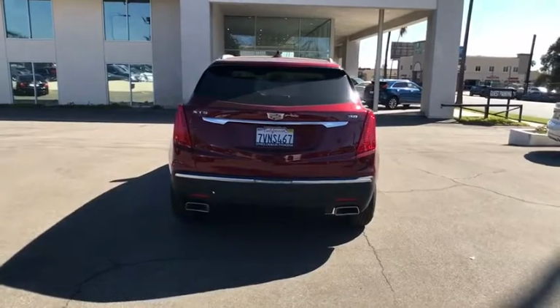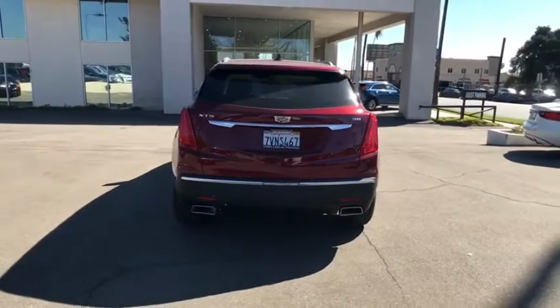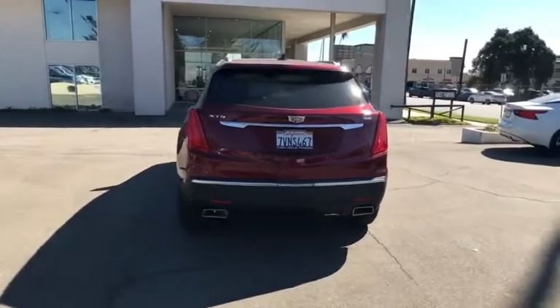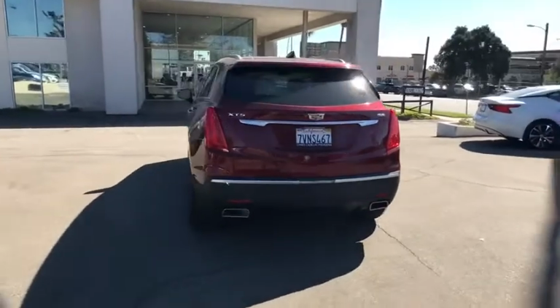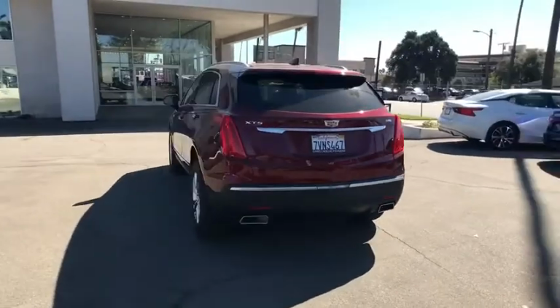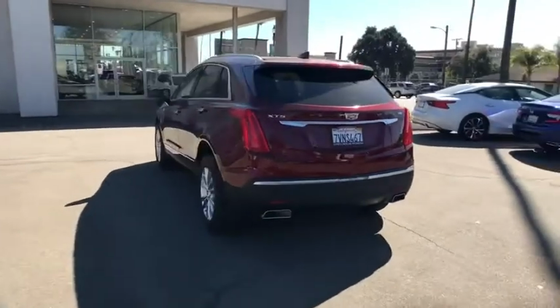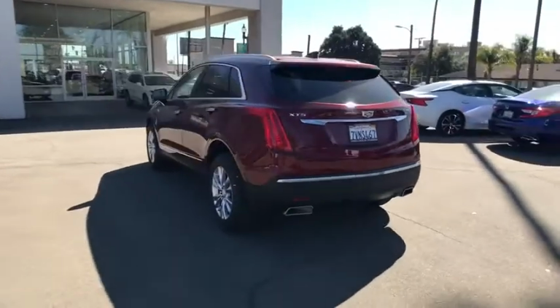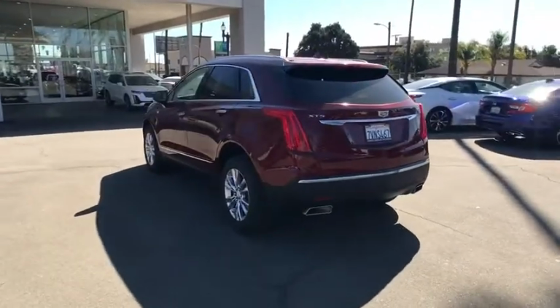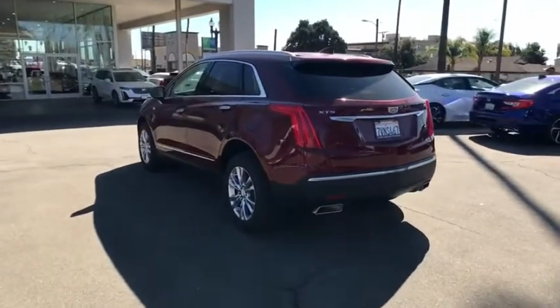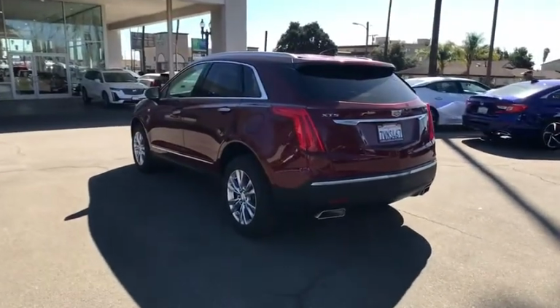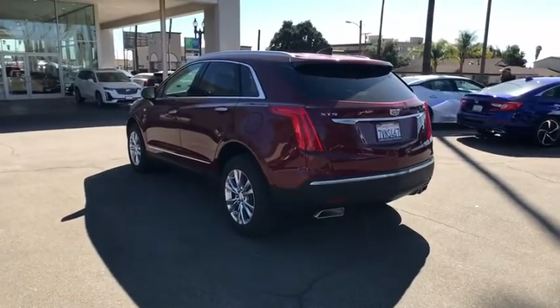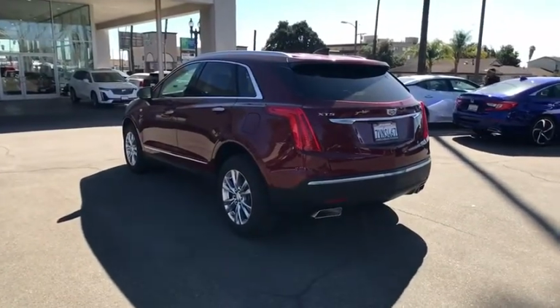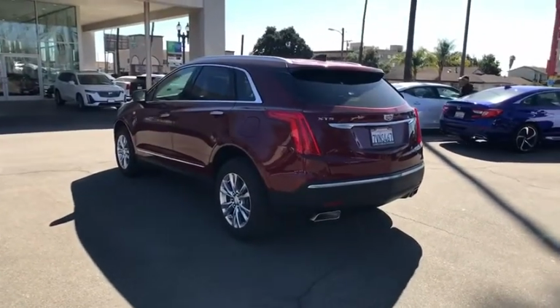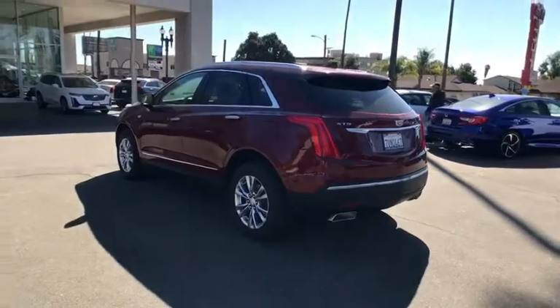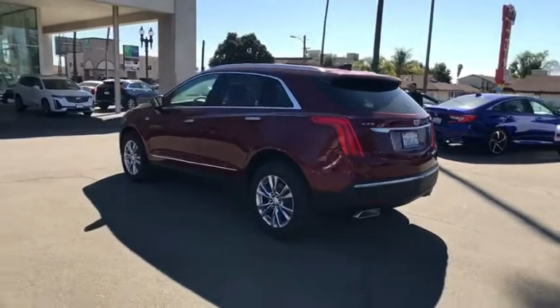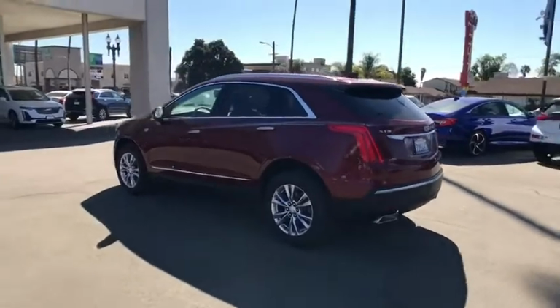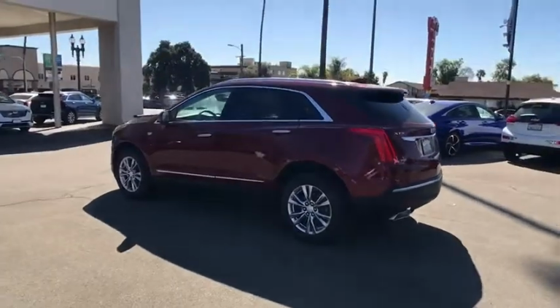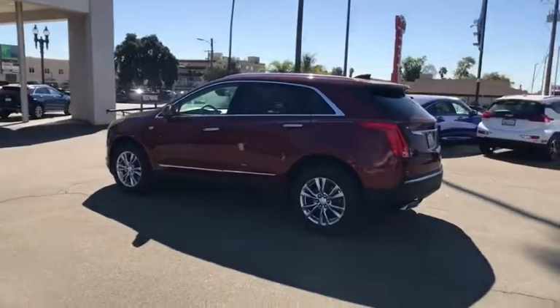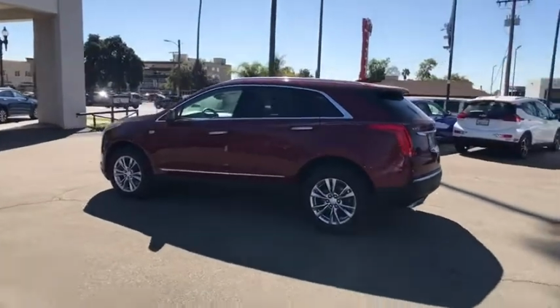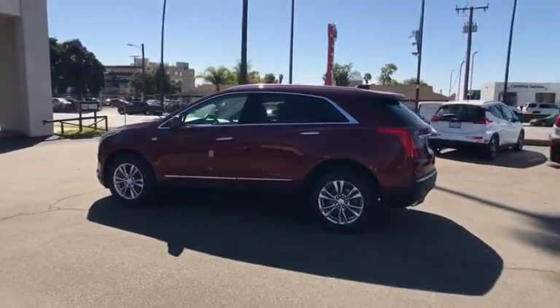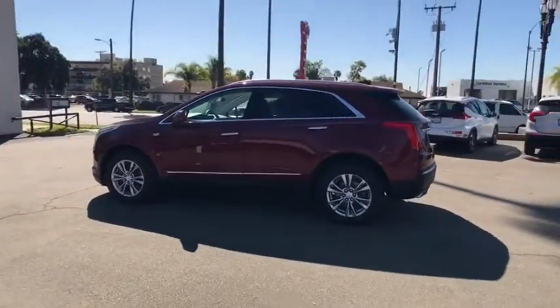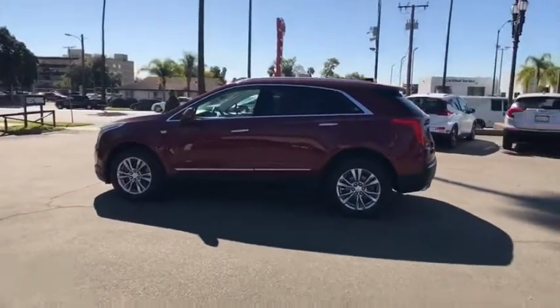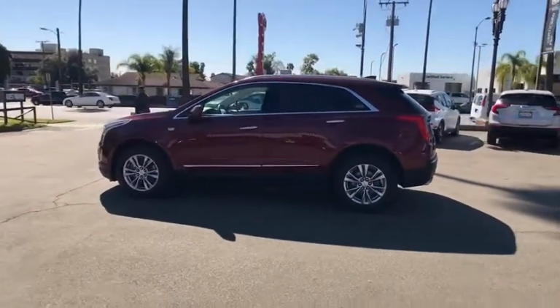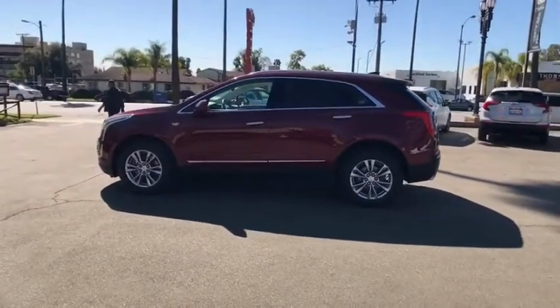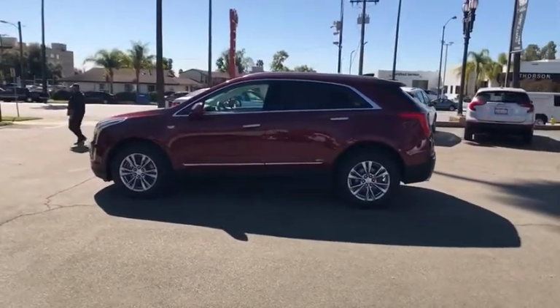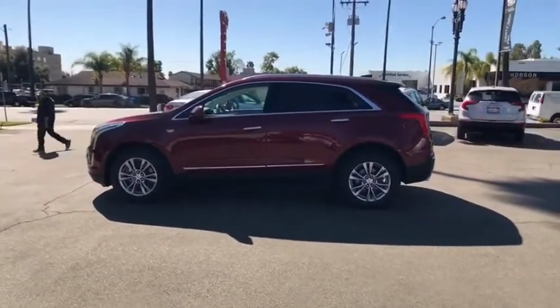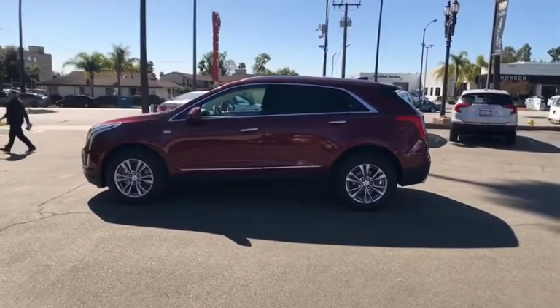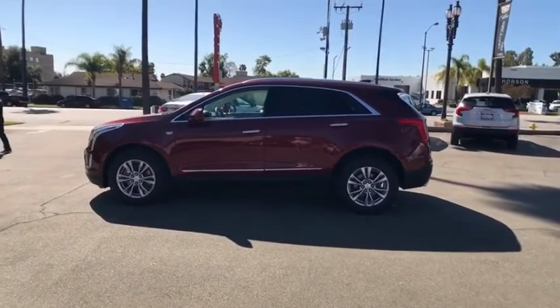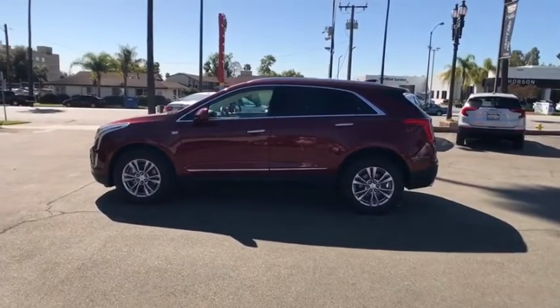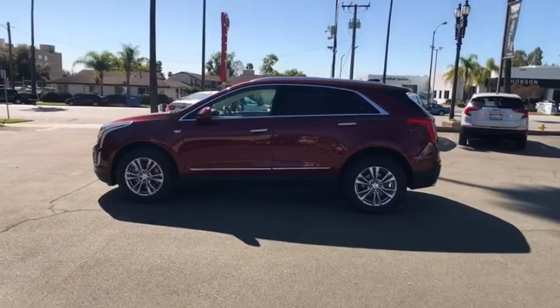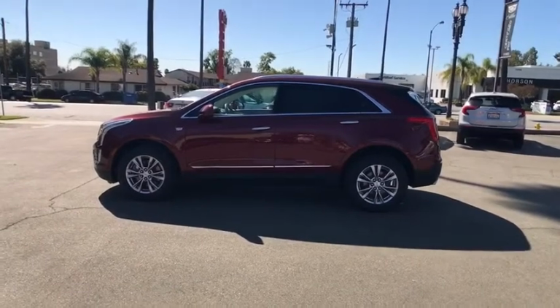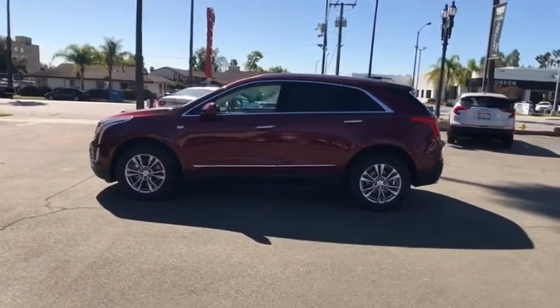This vehicle has less than 35,000 miles. Here are some of this vehicle's great options: remote engine start, power passenger seat, anti-lock braking system, traction control, keyless entry, backup camera.